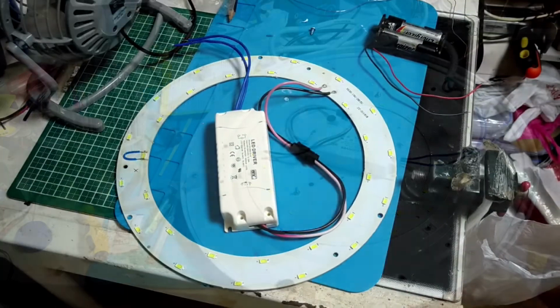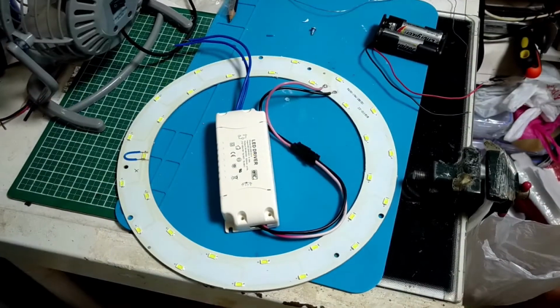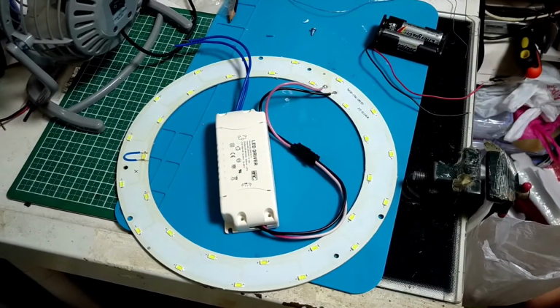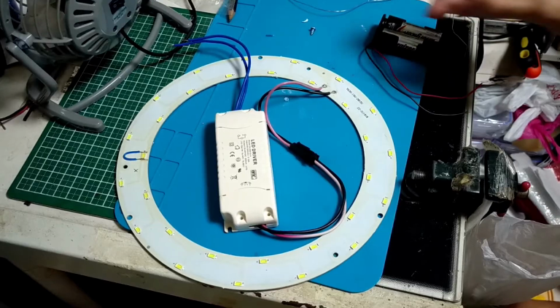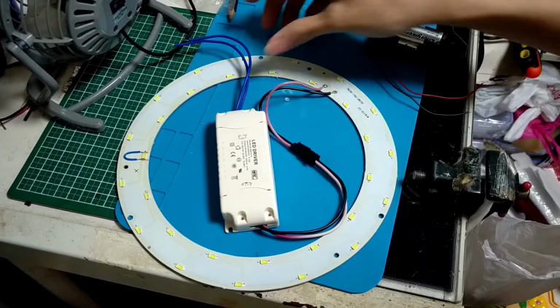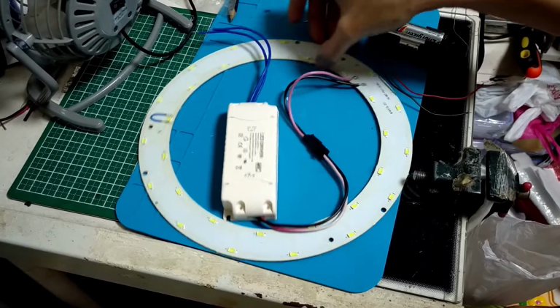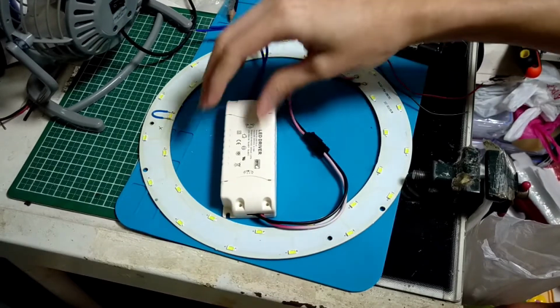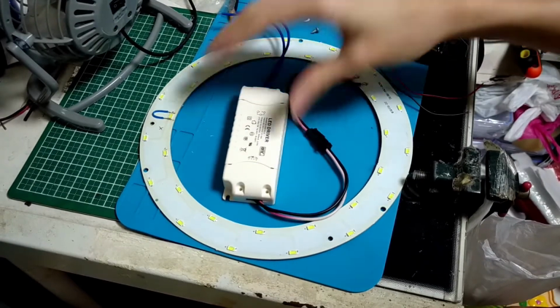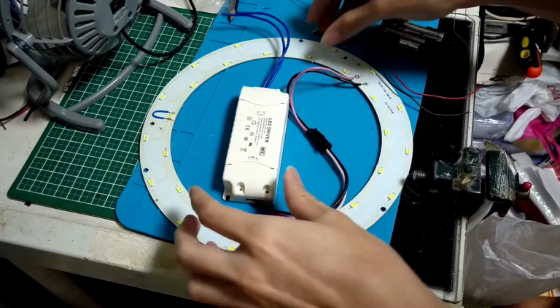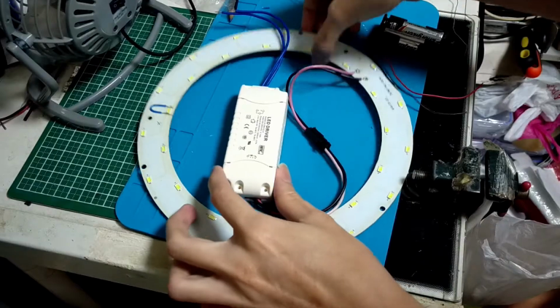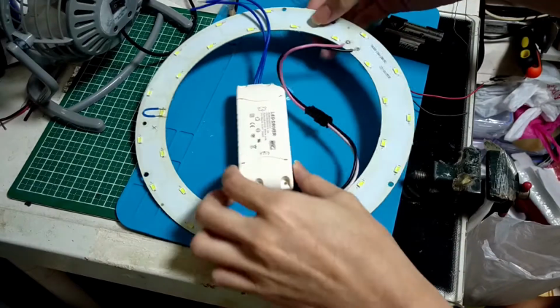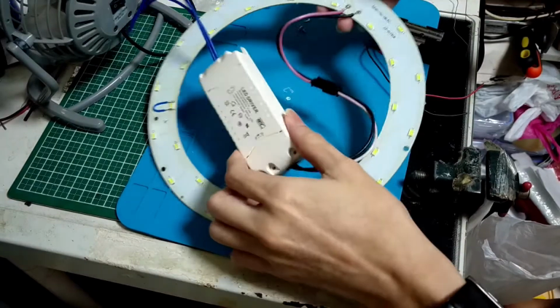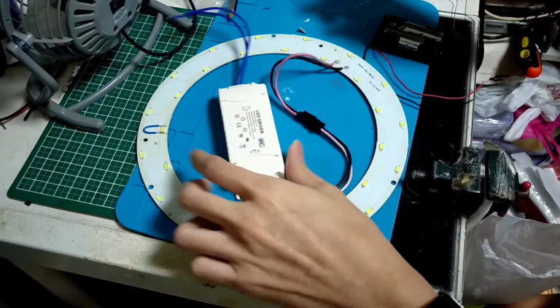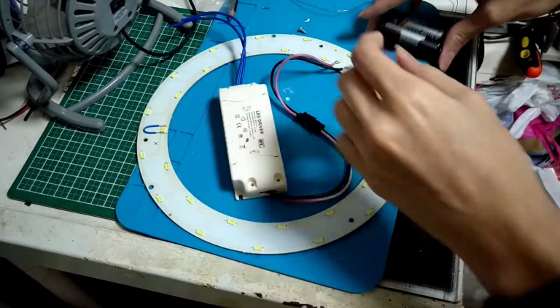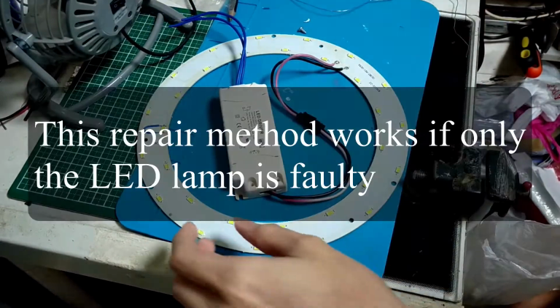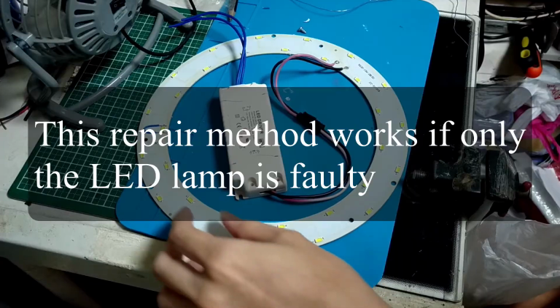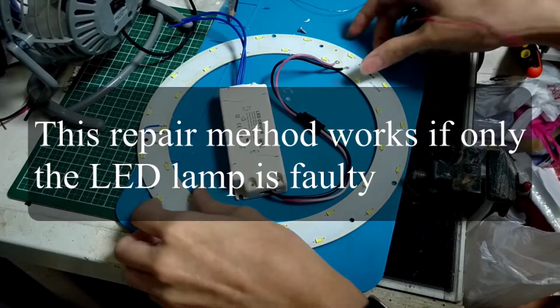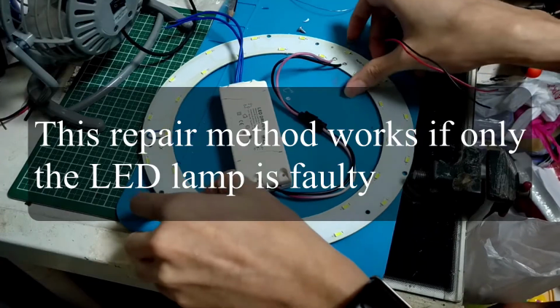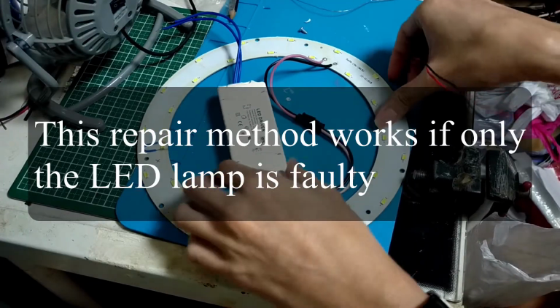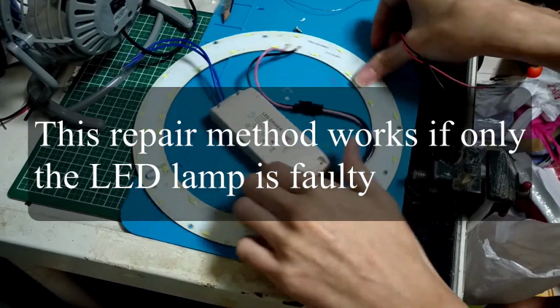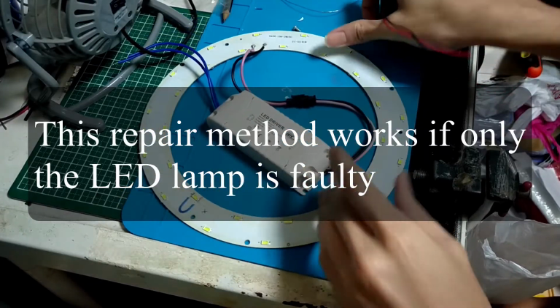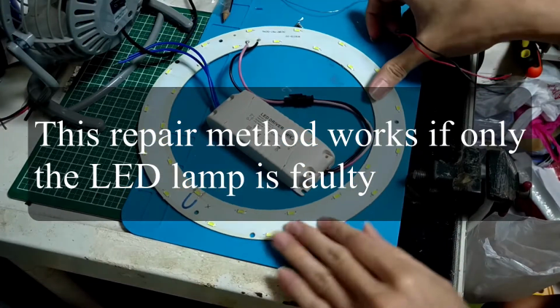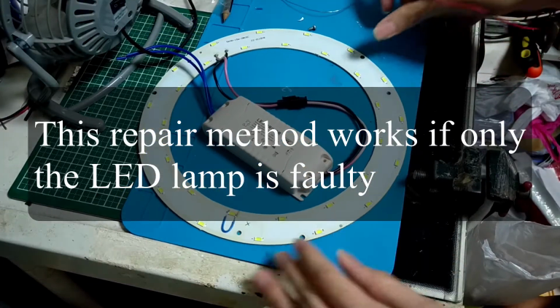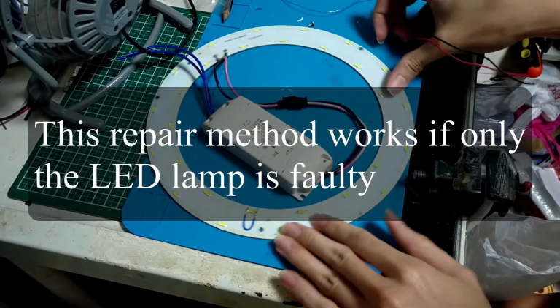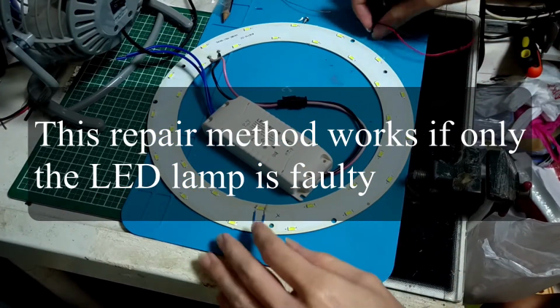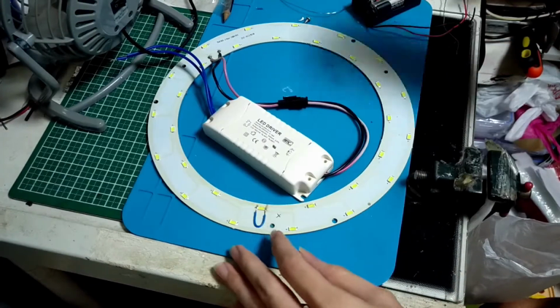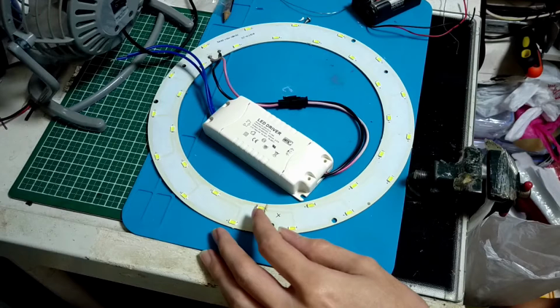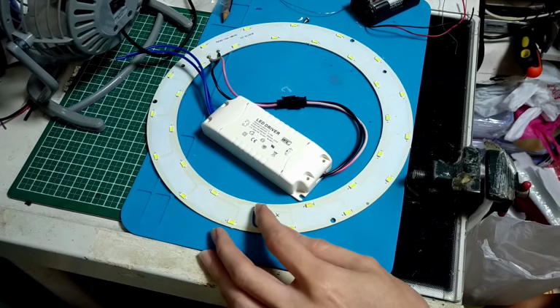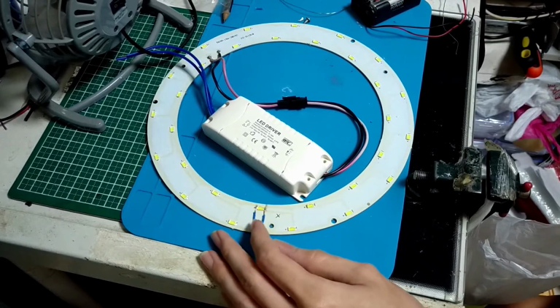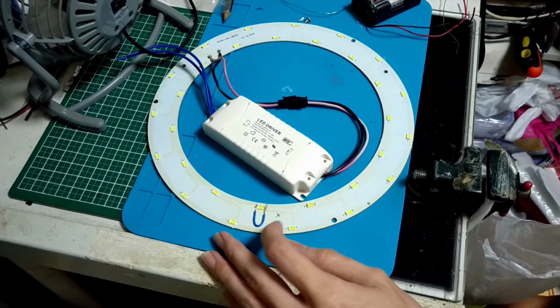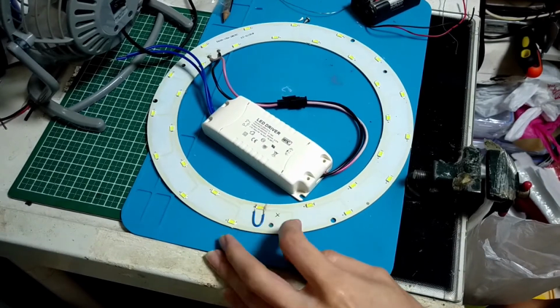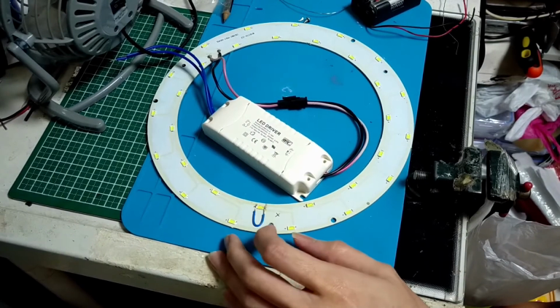Hi, in this video I'm going to show you how I fix my LED ceiling lamp over here. As you can see, I have already found the faulty string of LED, which is these two over here.